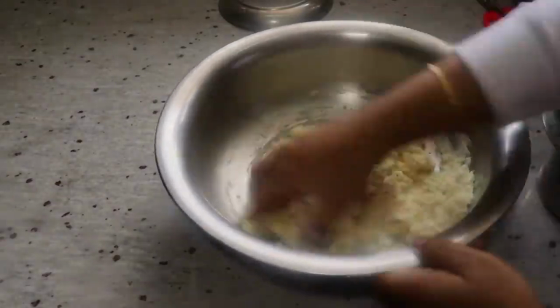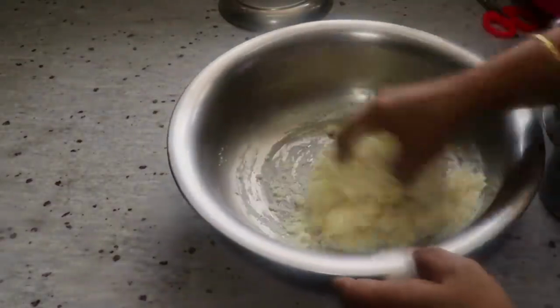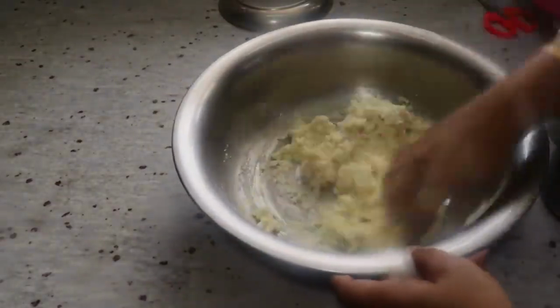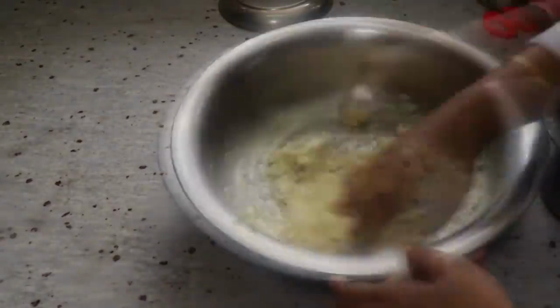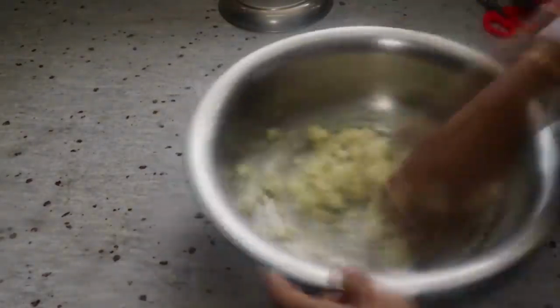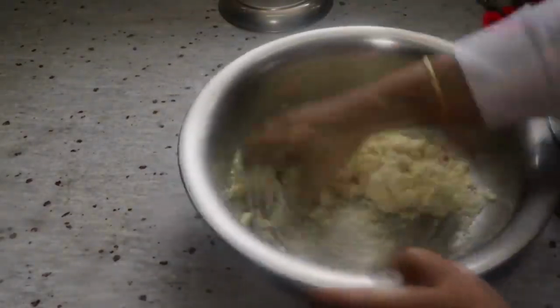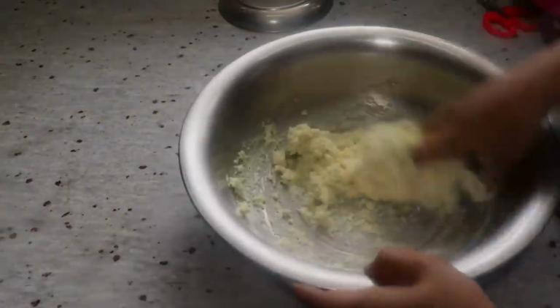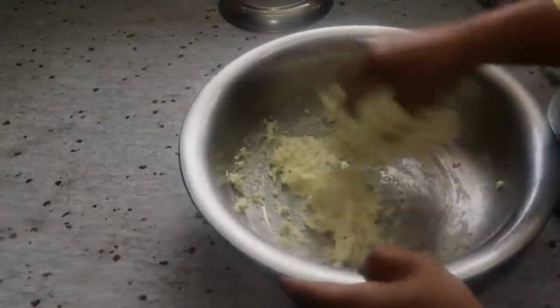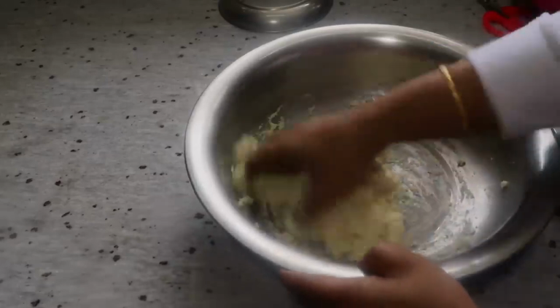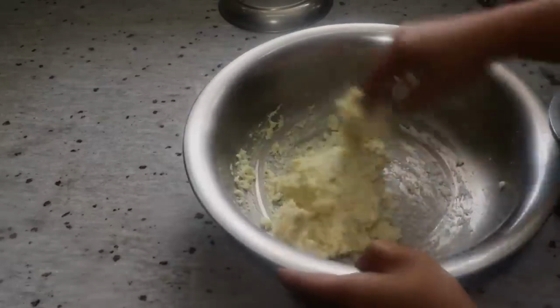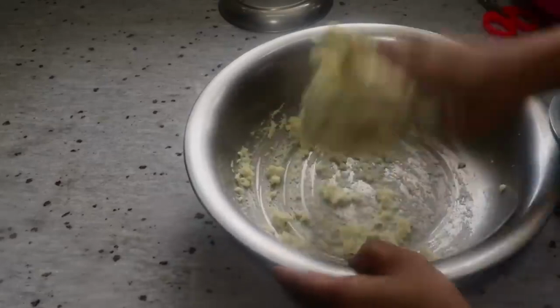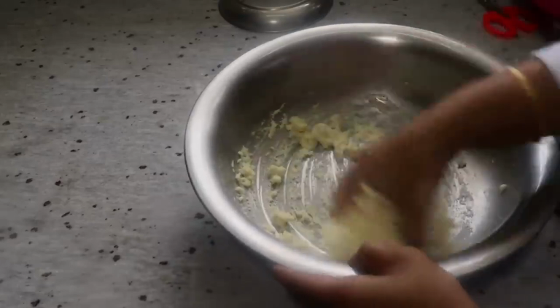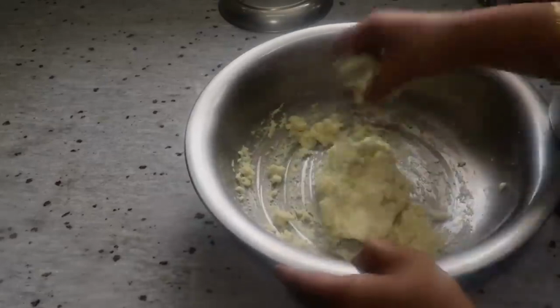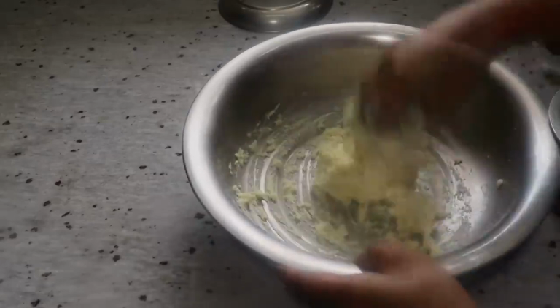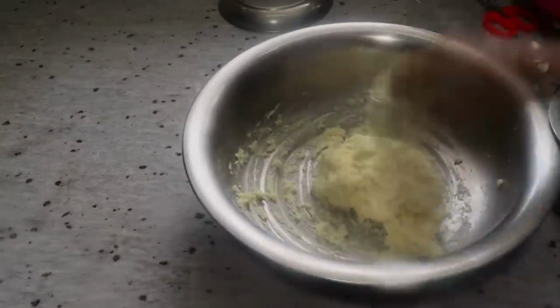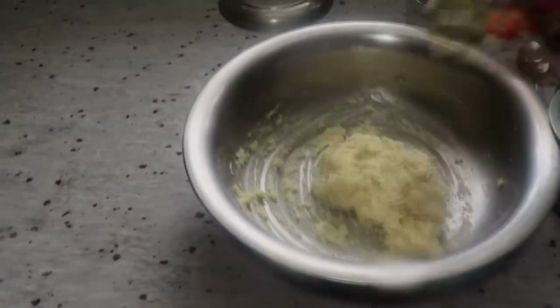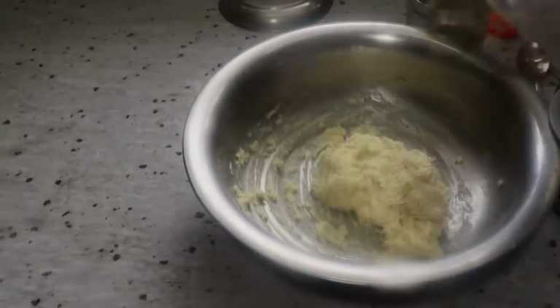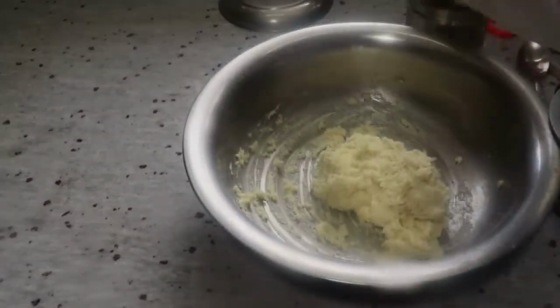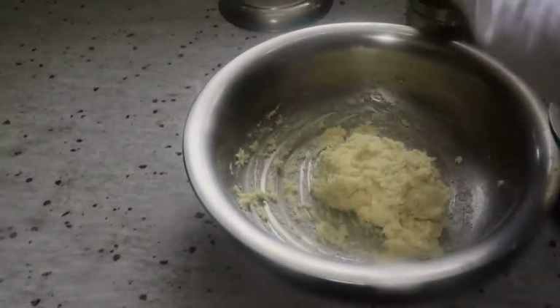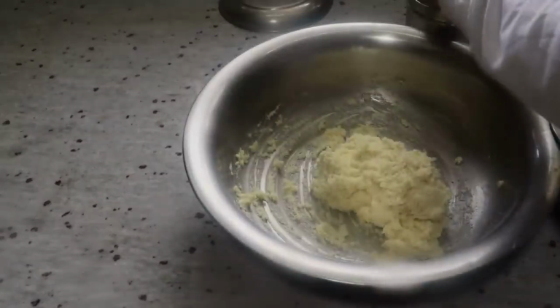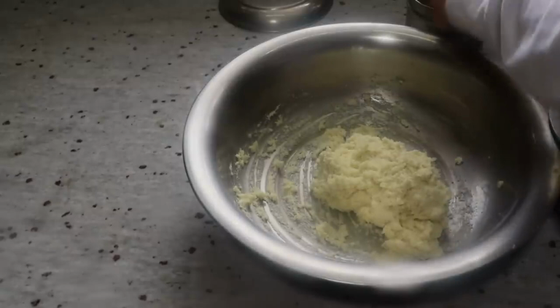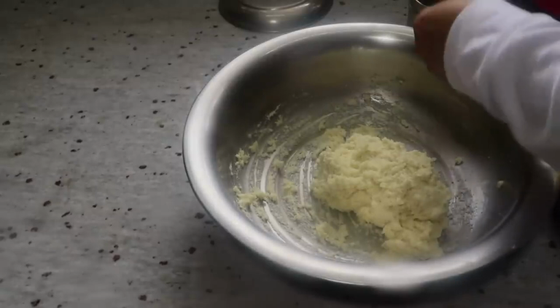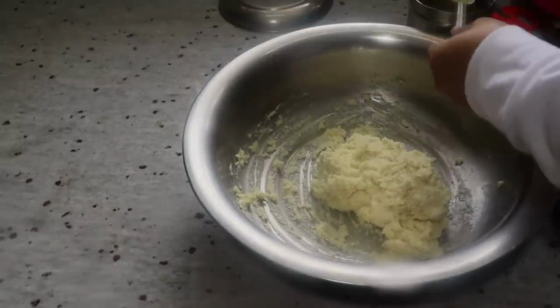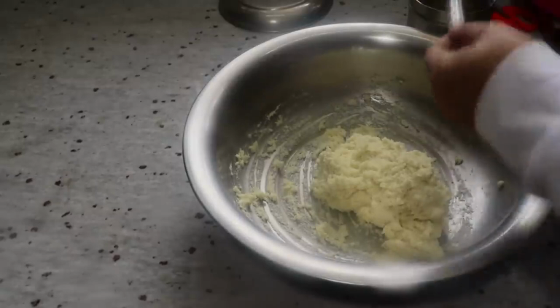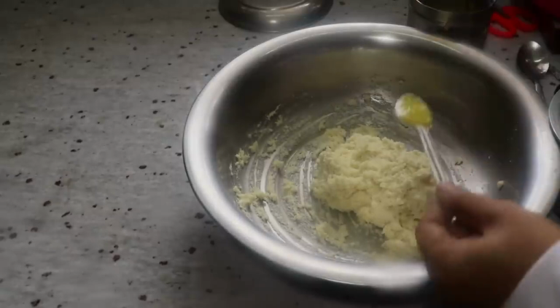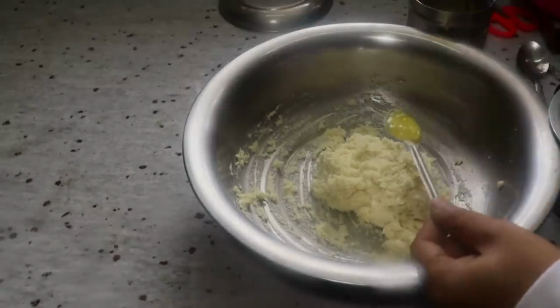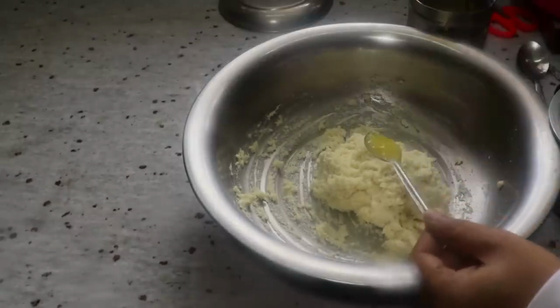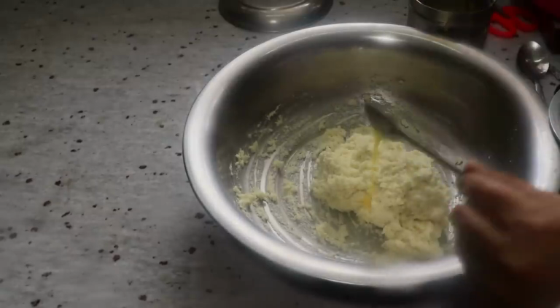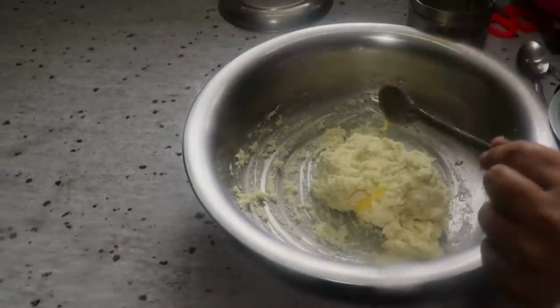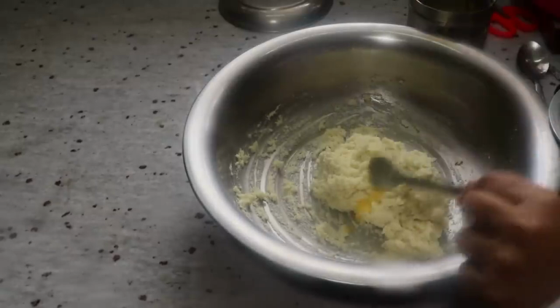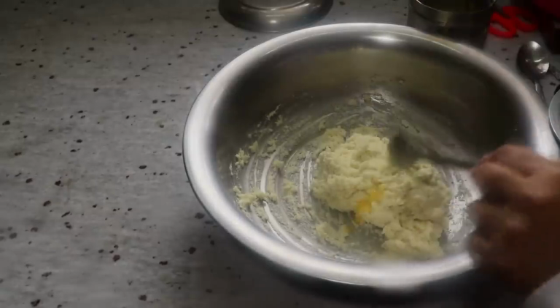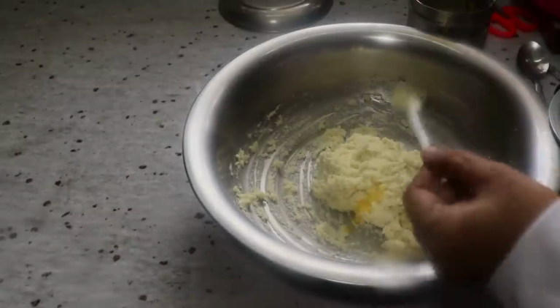If there are holes inside the dough, they may be ready in 3 days. Roll each piece to about 9-10 grams, around 10-12 grams. Make it smooth and crack-free, like small grapes.